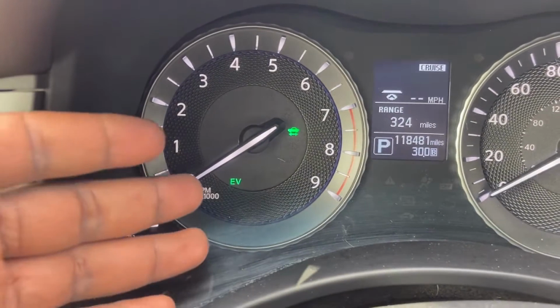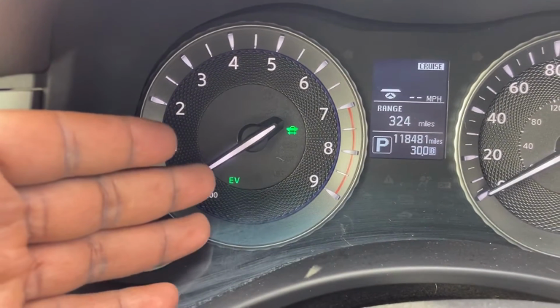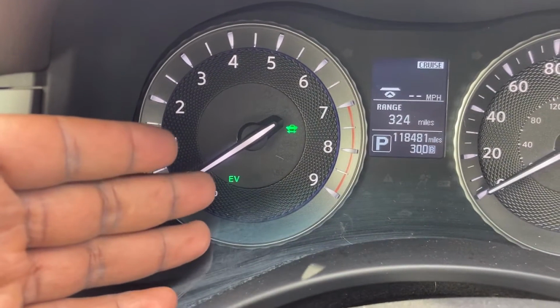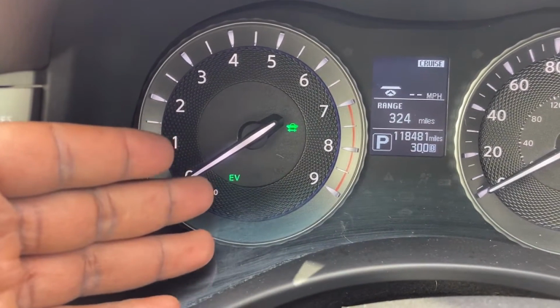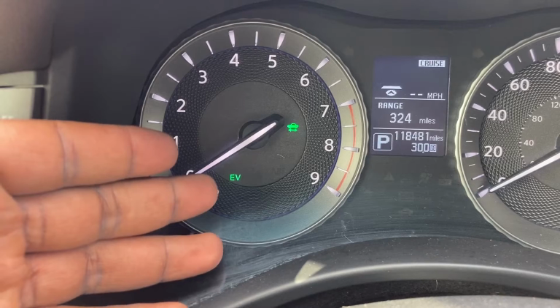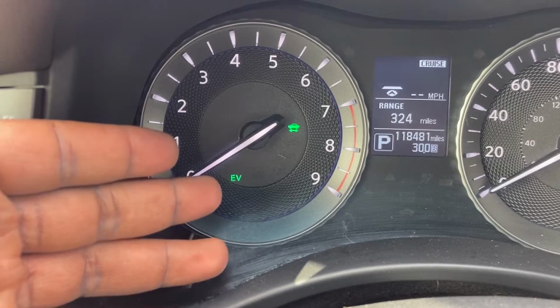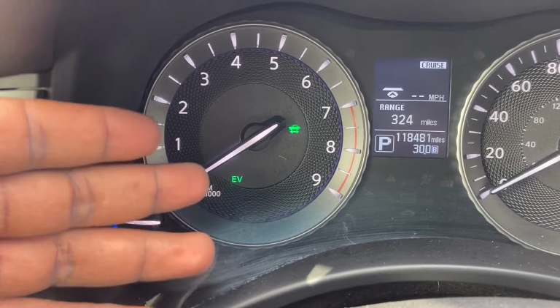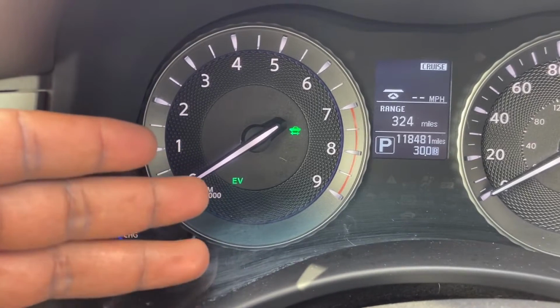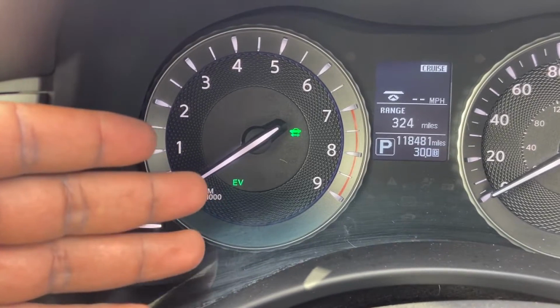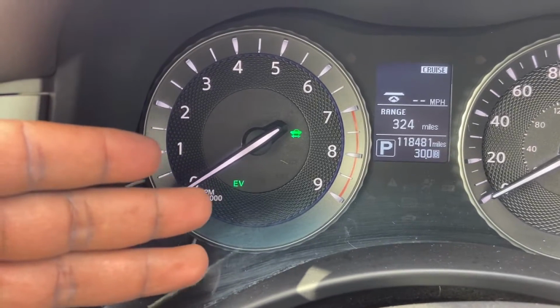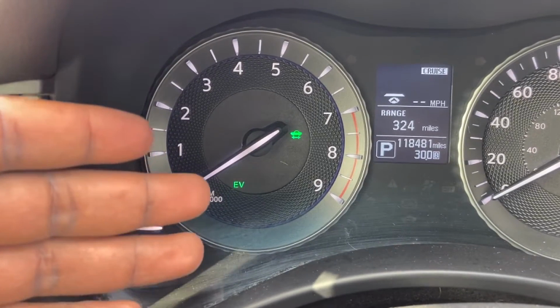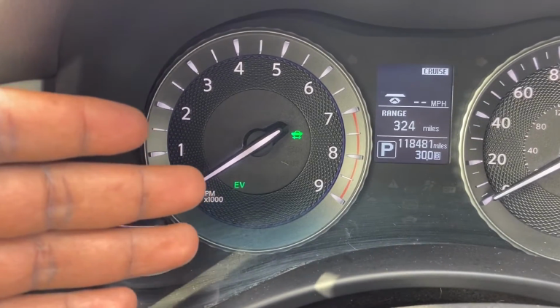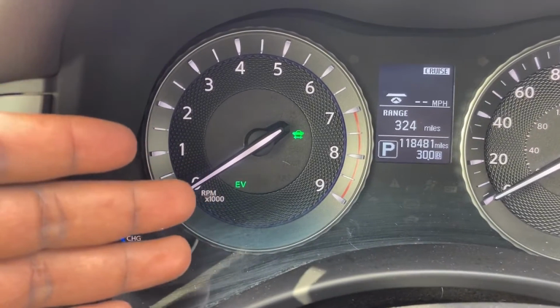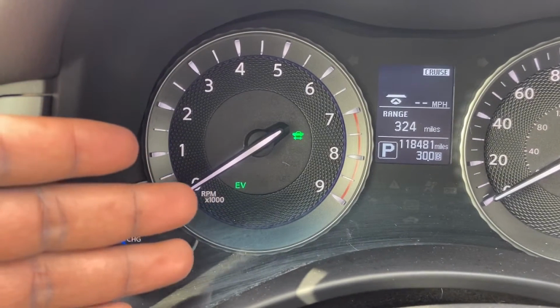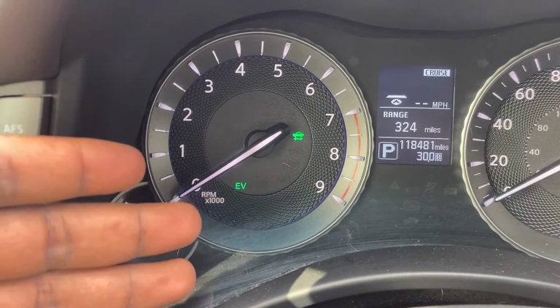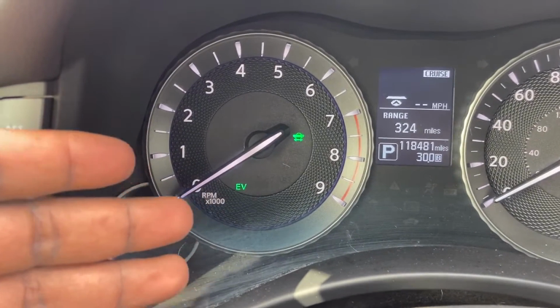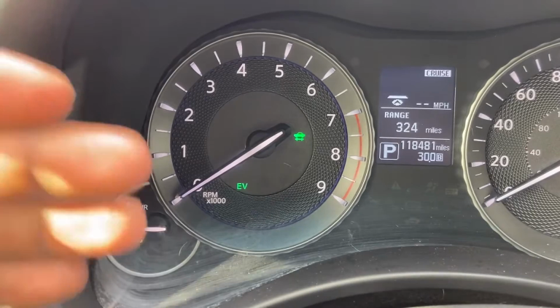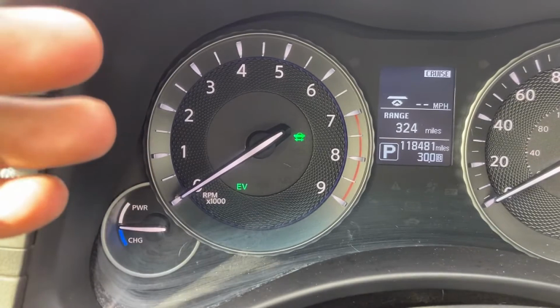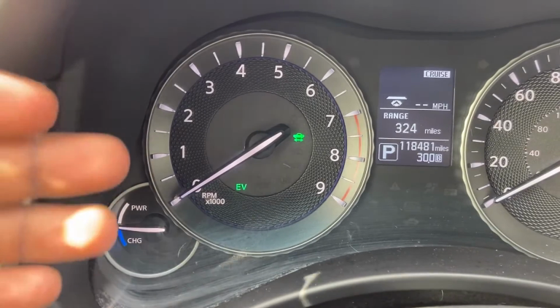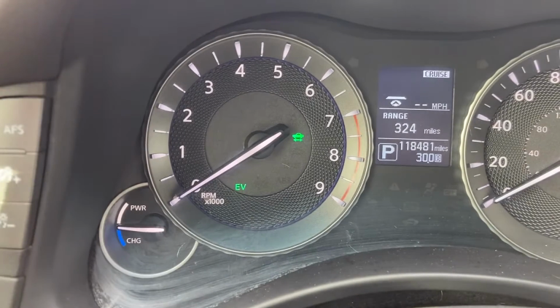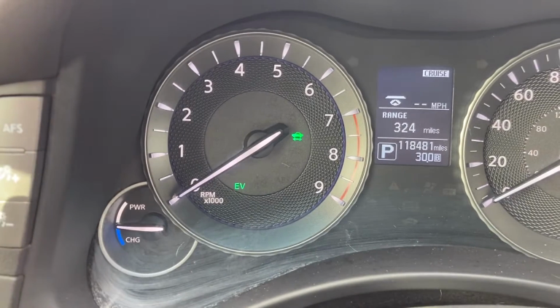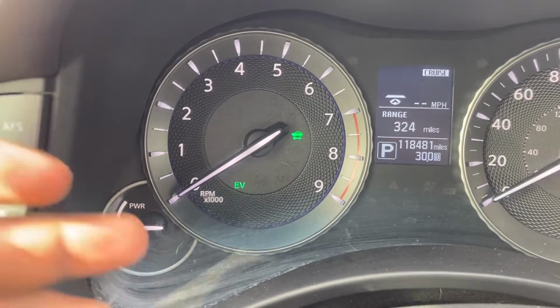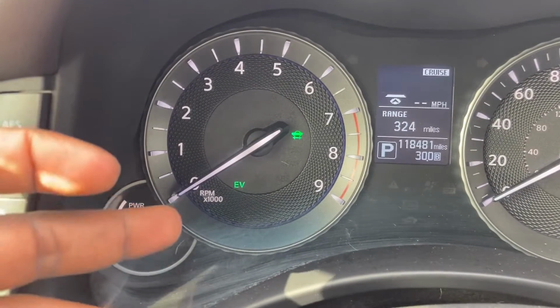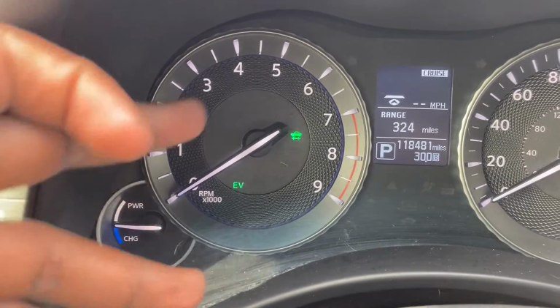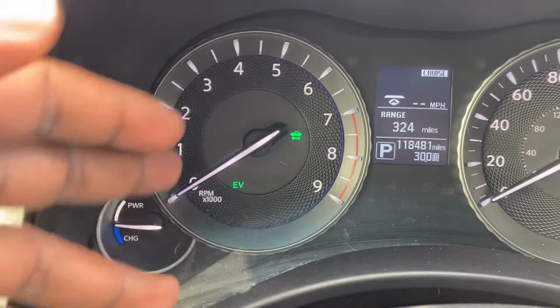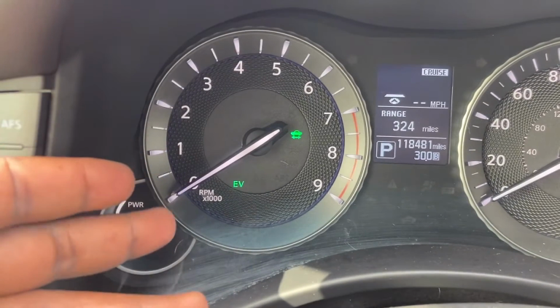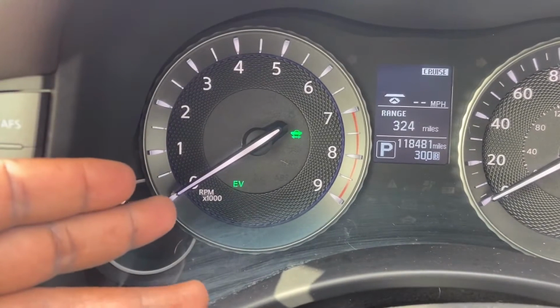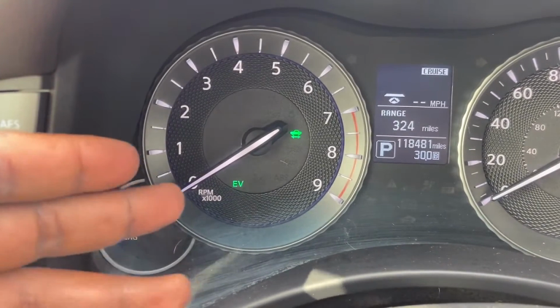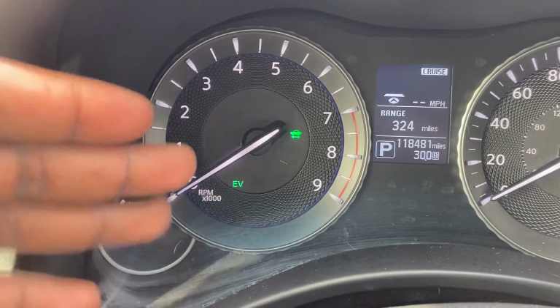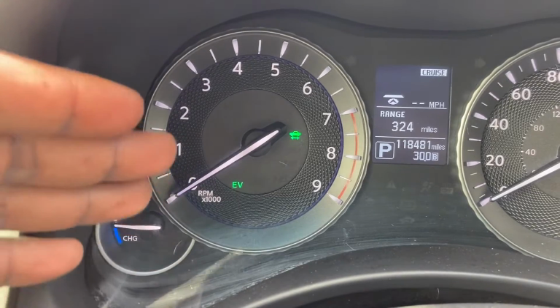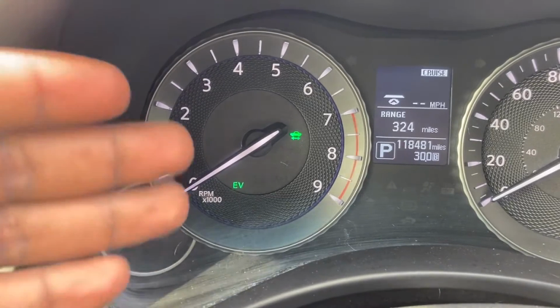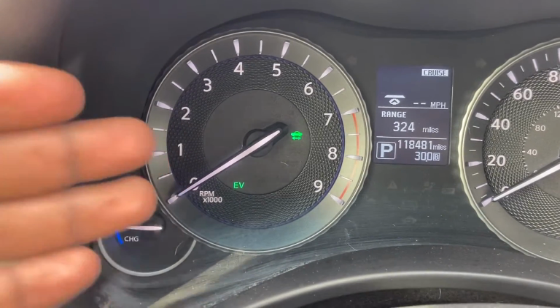Then you see the letters E and V down here. That means the vehicle is running on electric mode only and the gasoline engine is going to be off. That's why the tachometer is down at zero — otherwise, it would be at idle RPM.